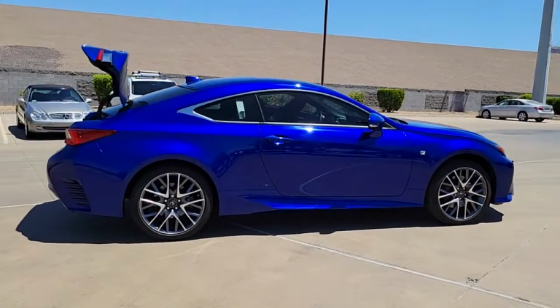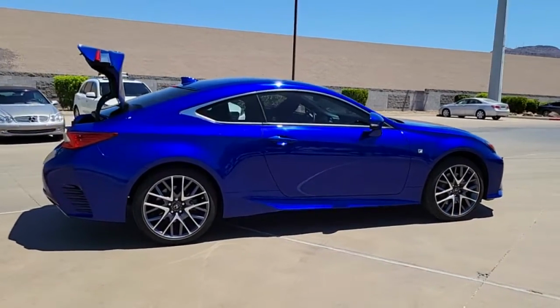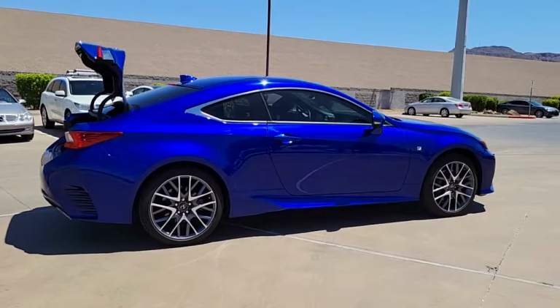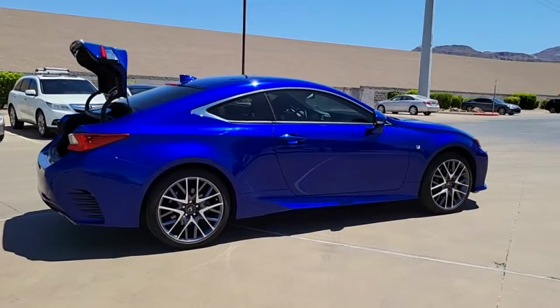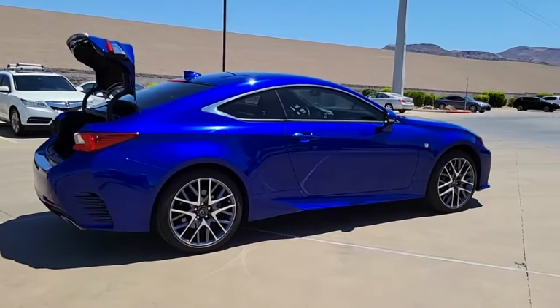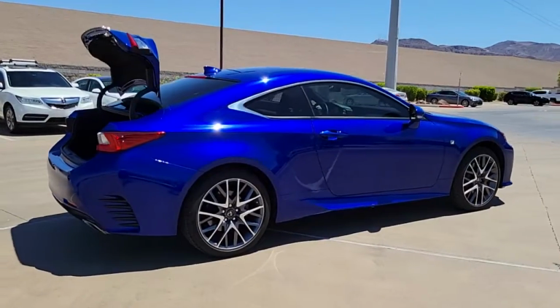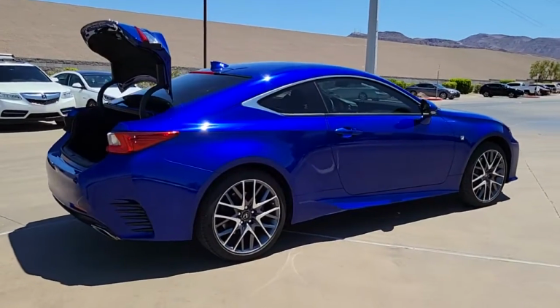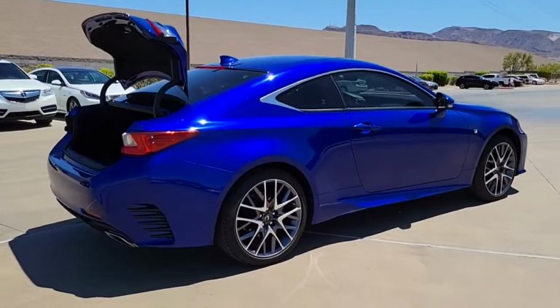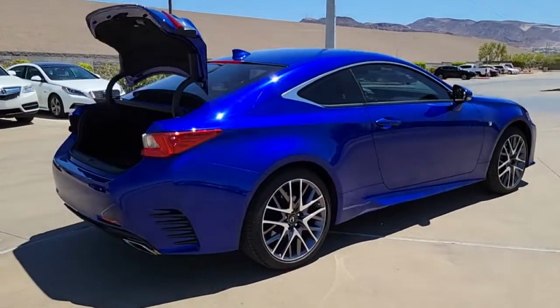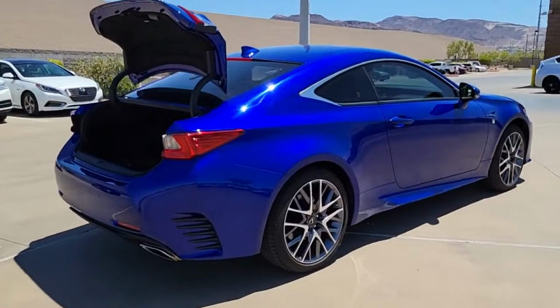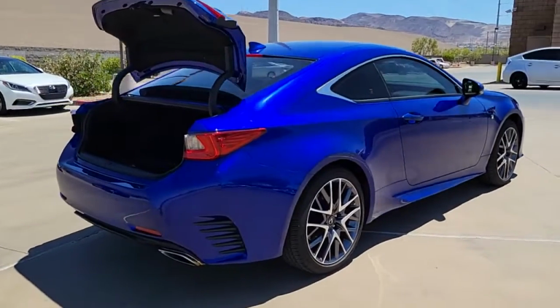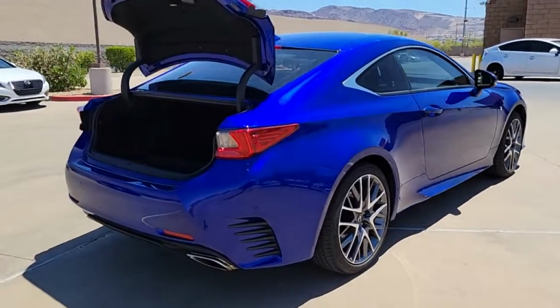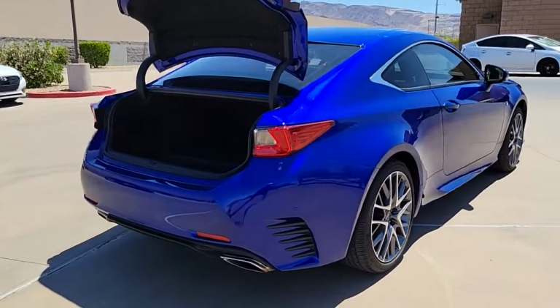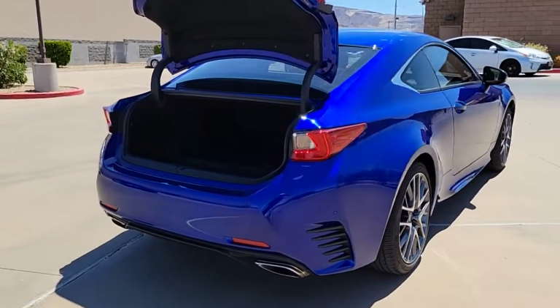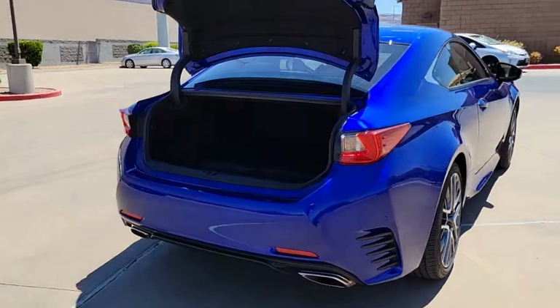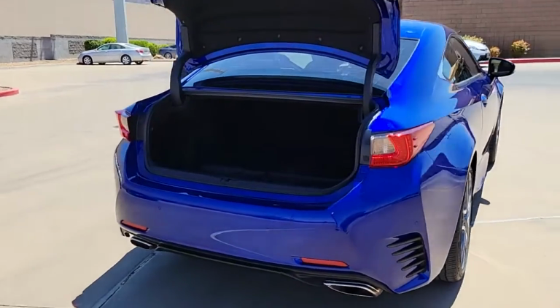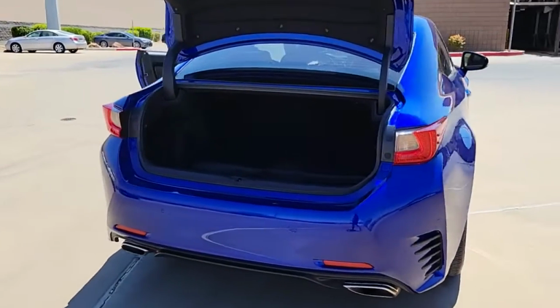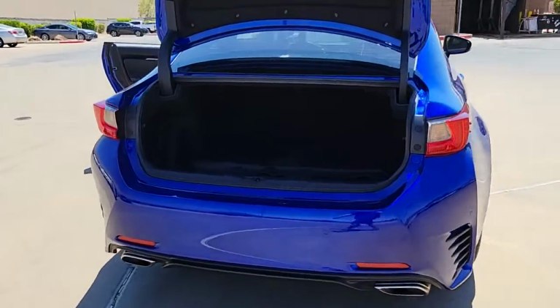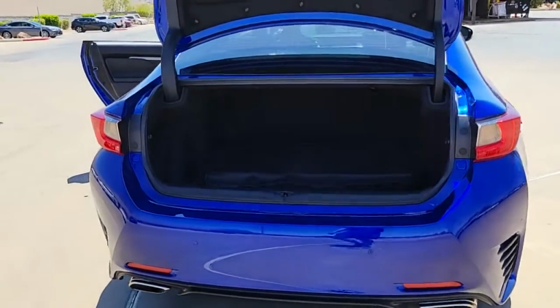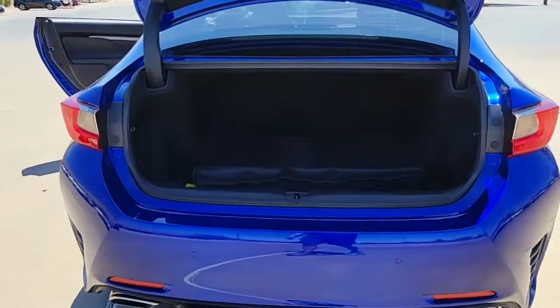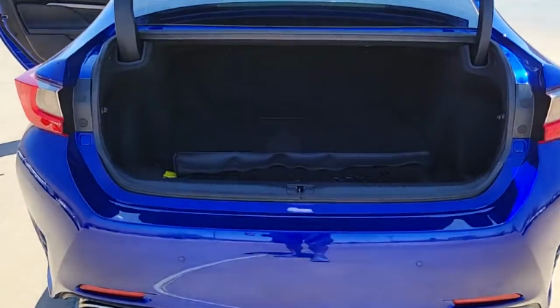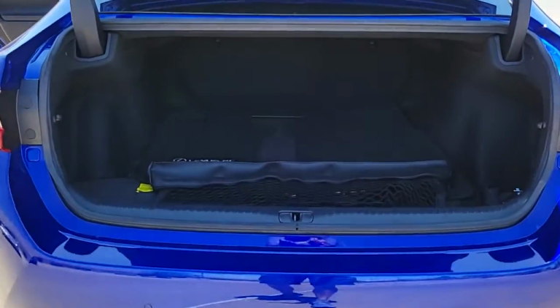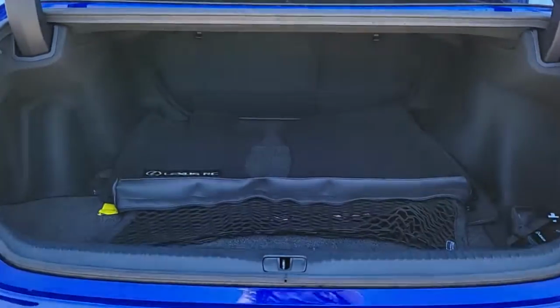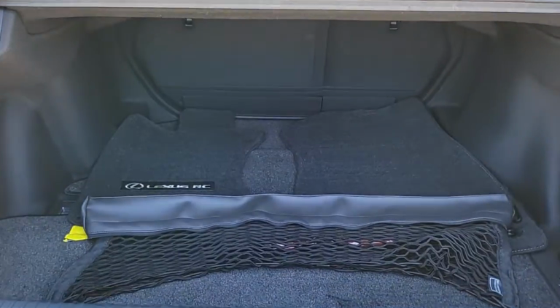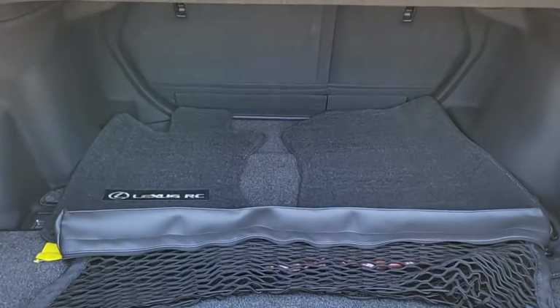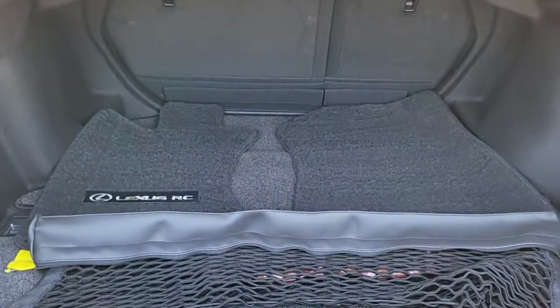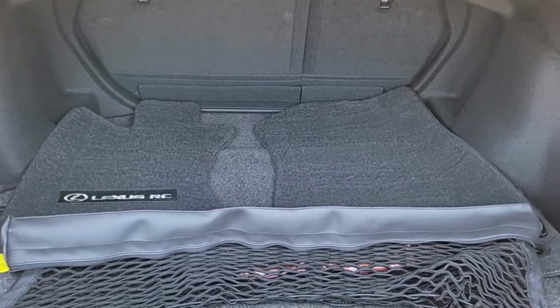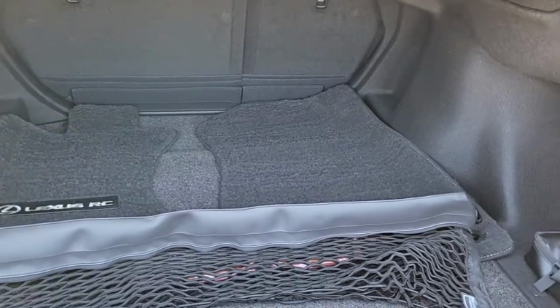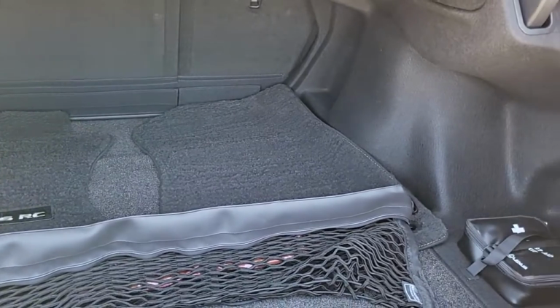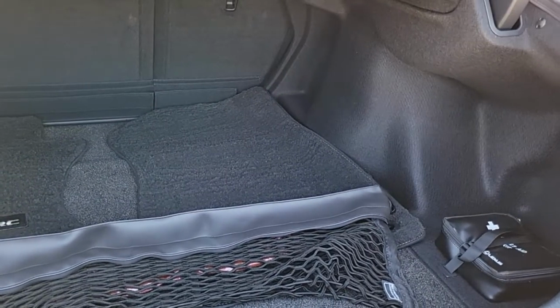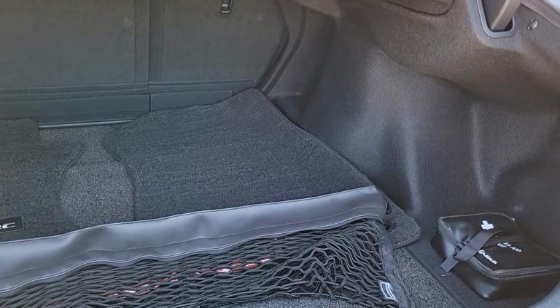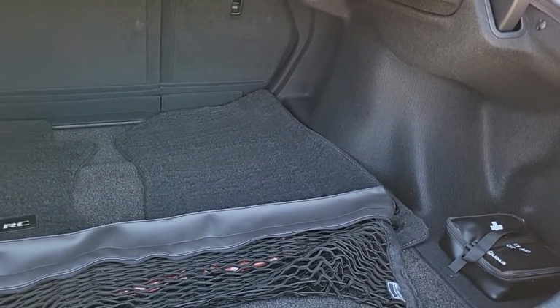The sensuous lines and aggressive stance of this striking RC hint at the excitement it holds in store. Refined, impeccably built, and tech savvy, this performance-minded luxury sports coupe is a thrilling blend of elegance and power.